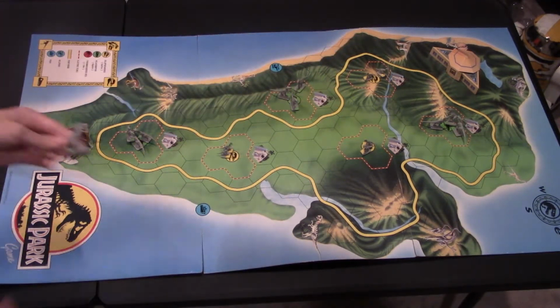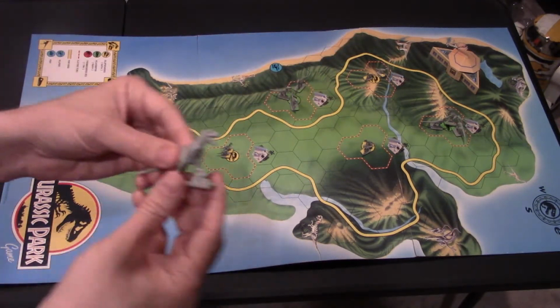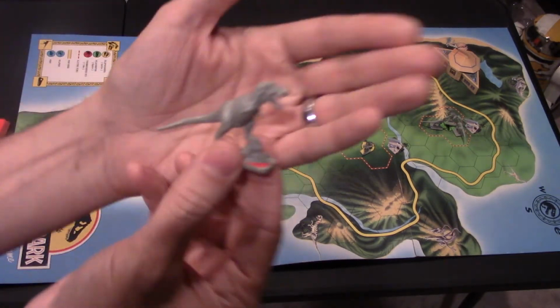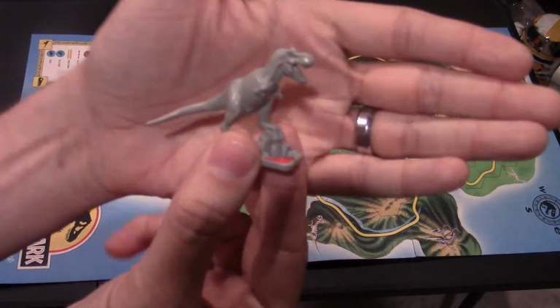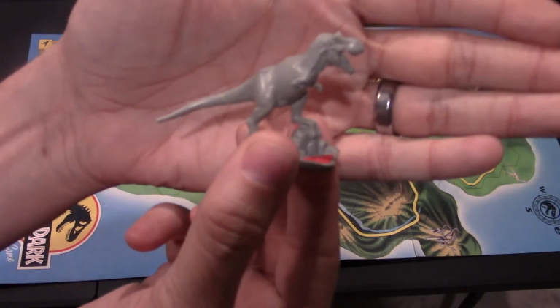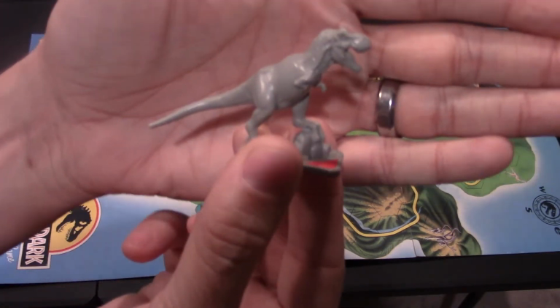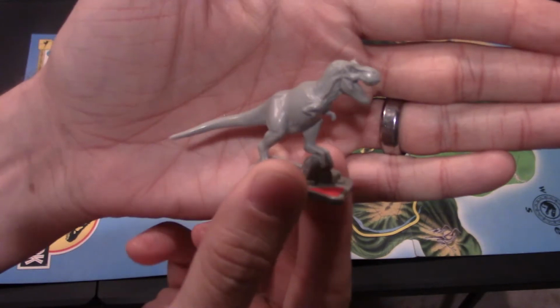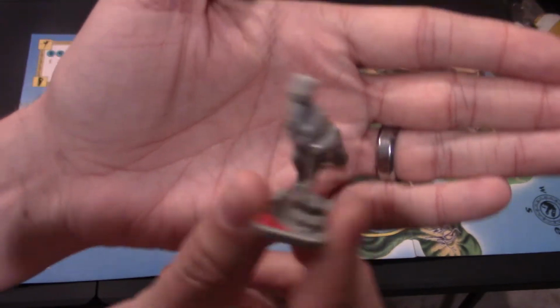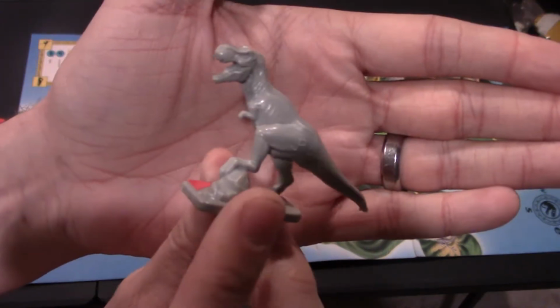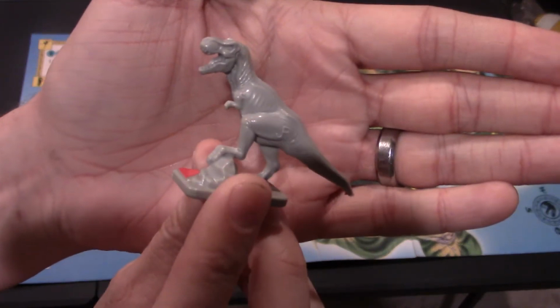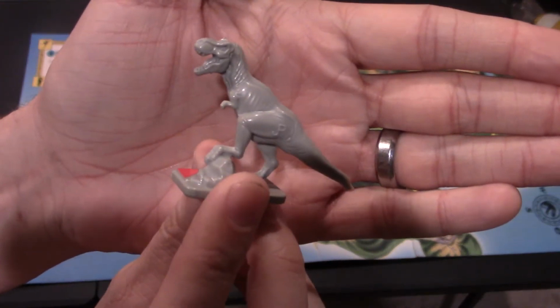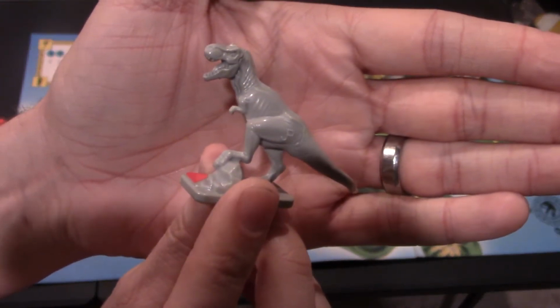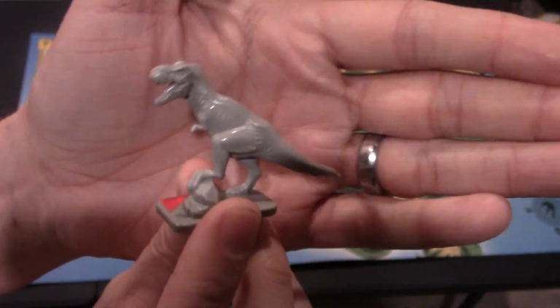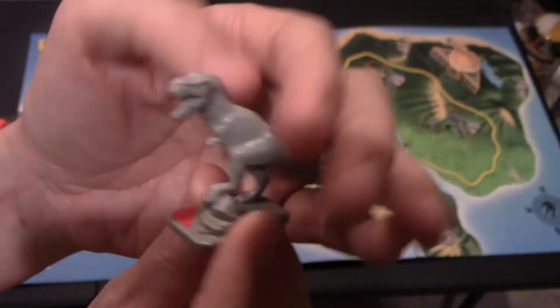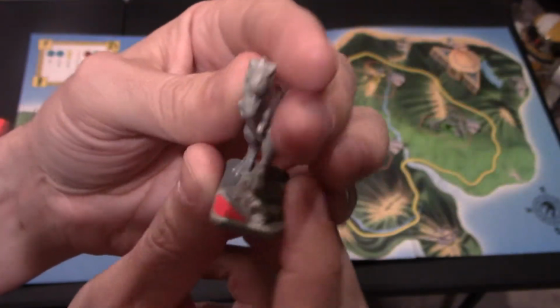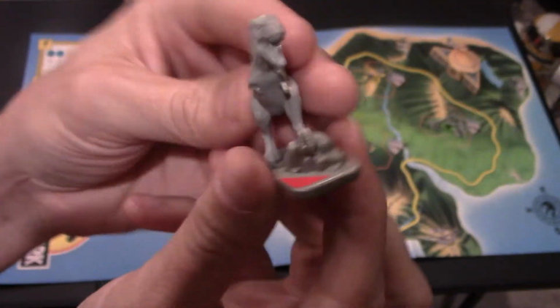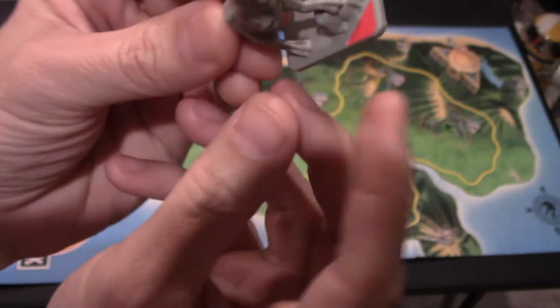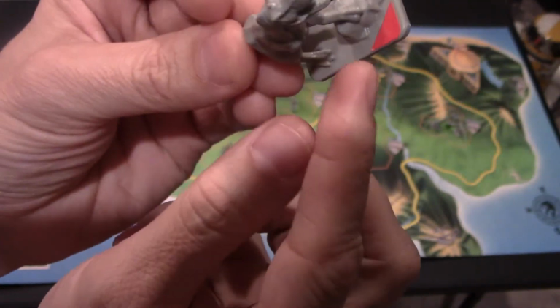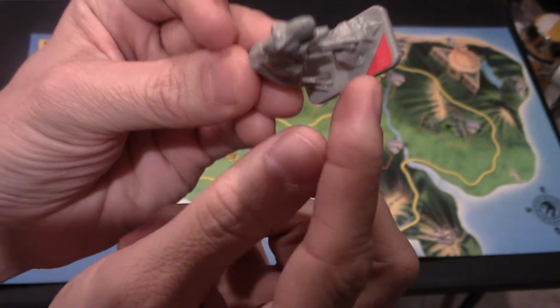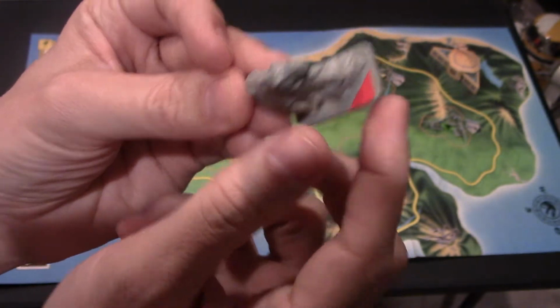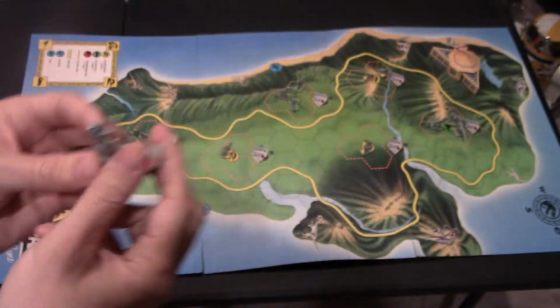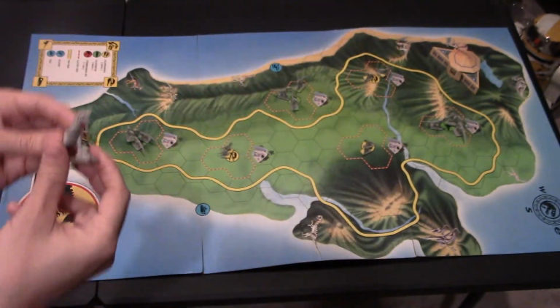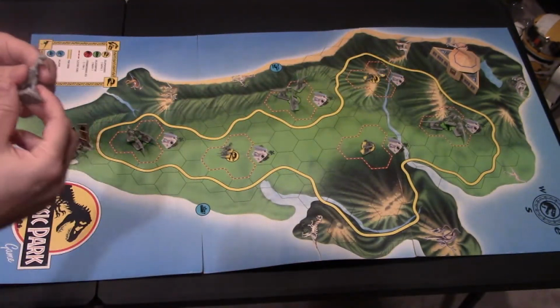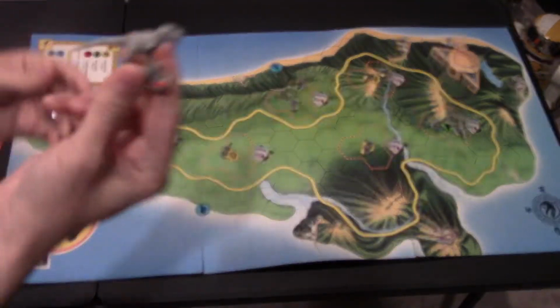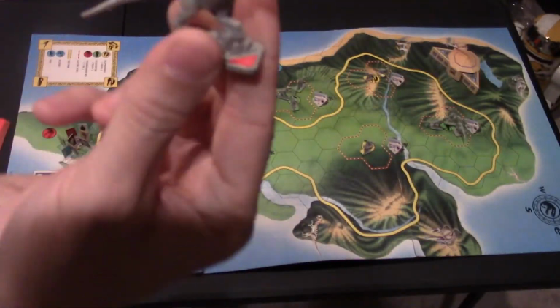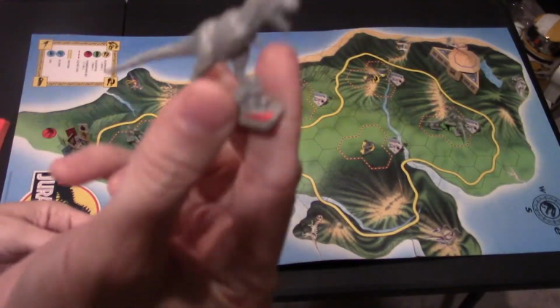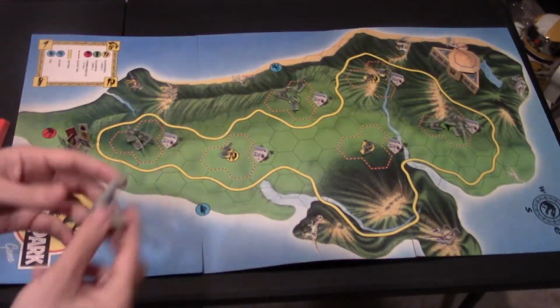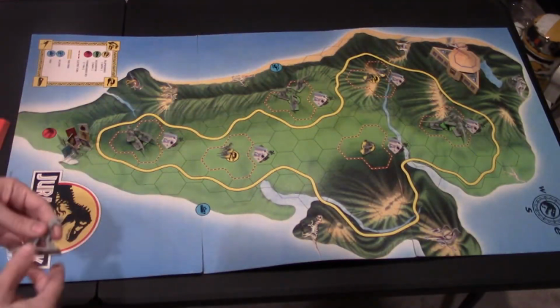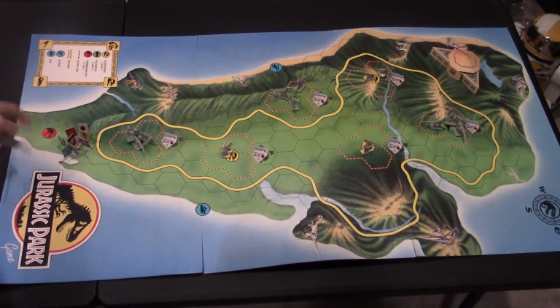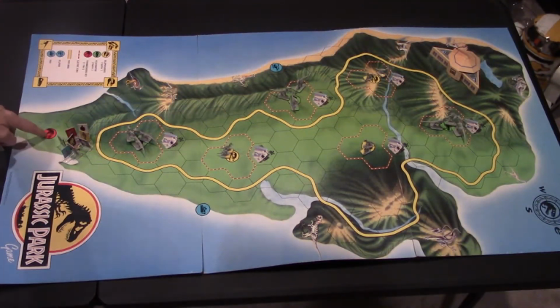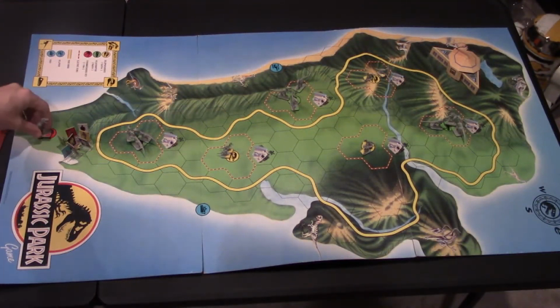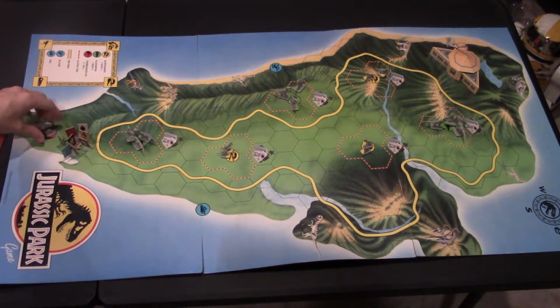And of course, you have the huge T-Rex. The minis for this game look incredible. He's on a rock too. He's got the little red tag here. Like you could confuse him with another dinosaur, but he goes right back here.